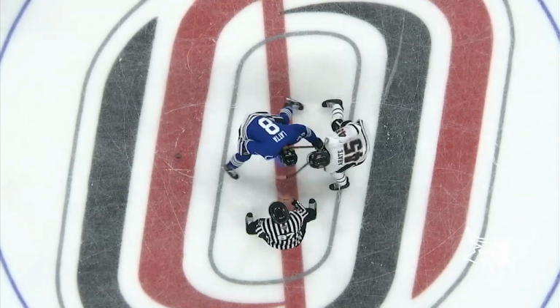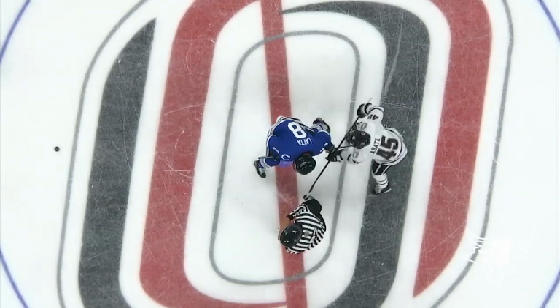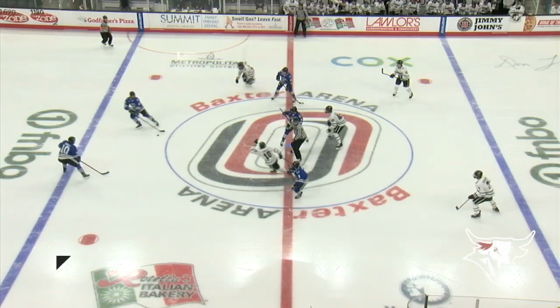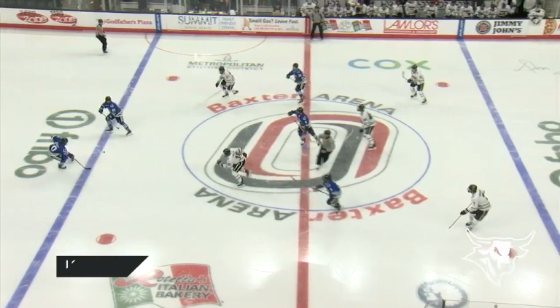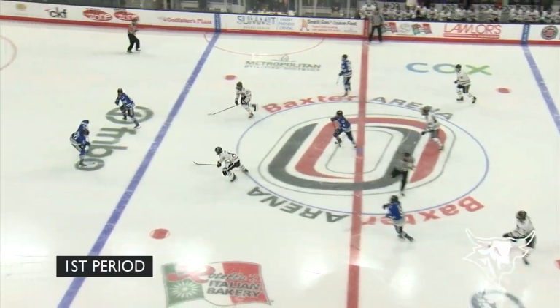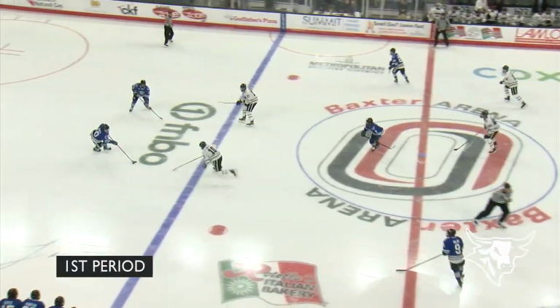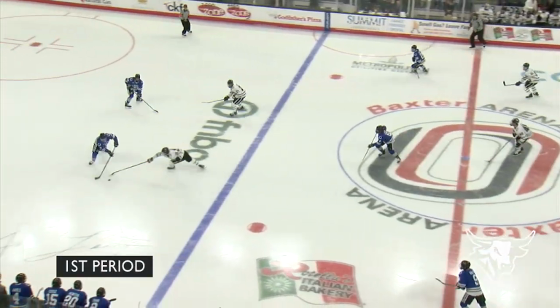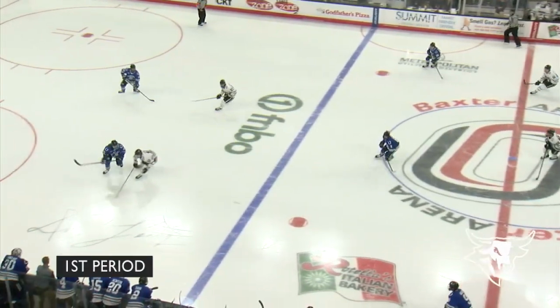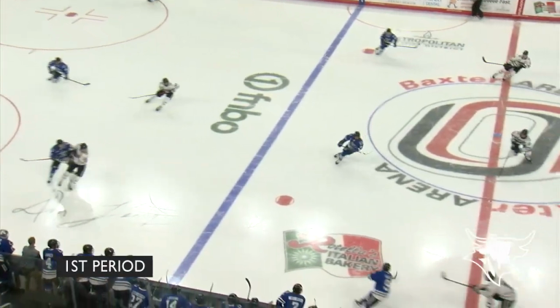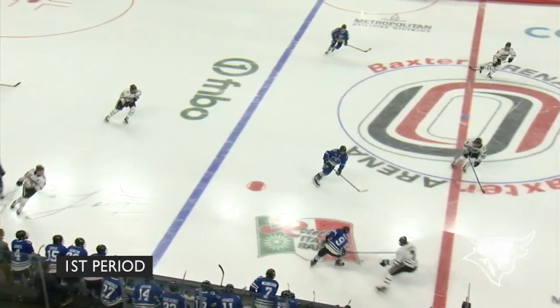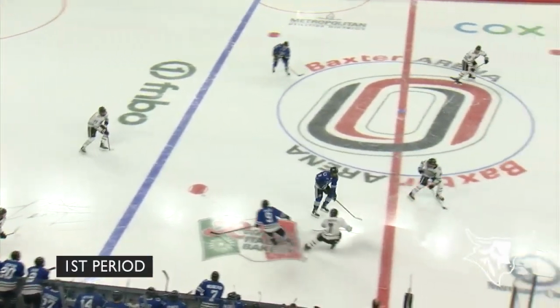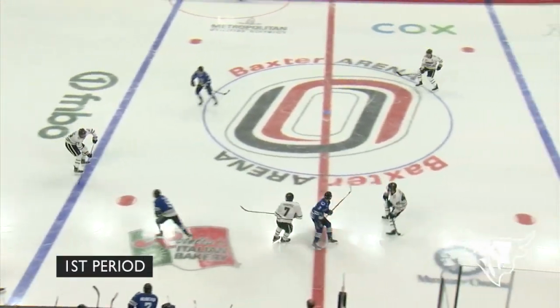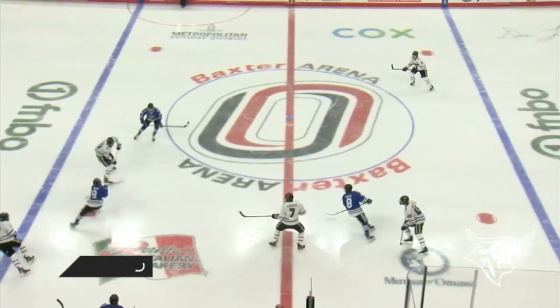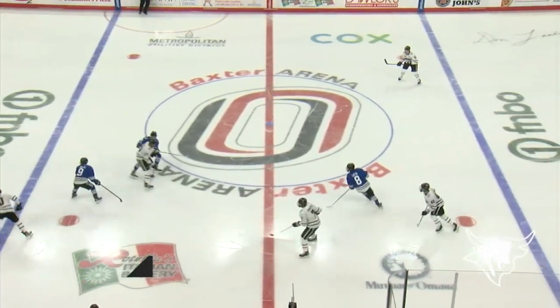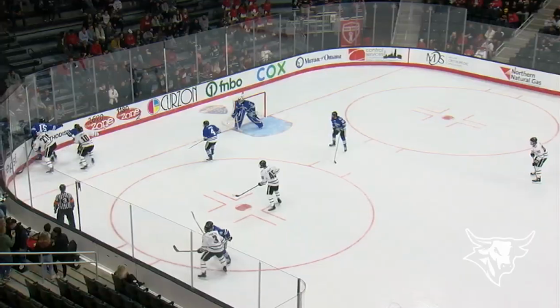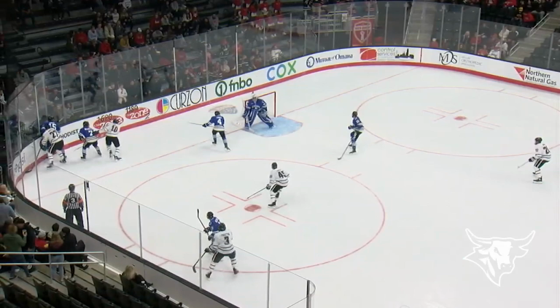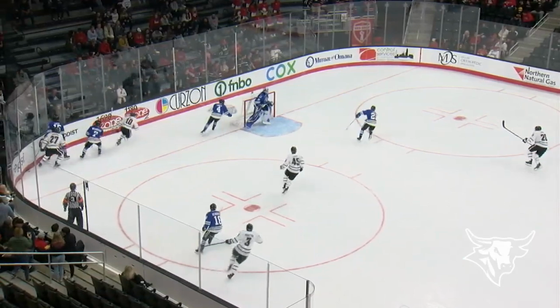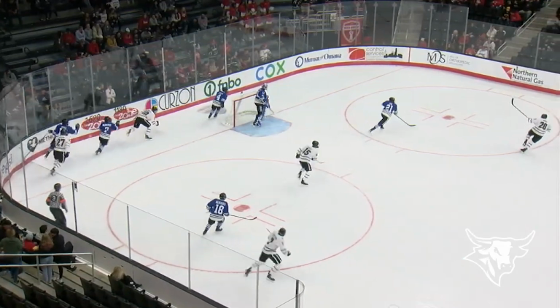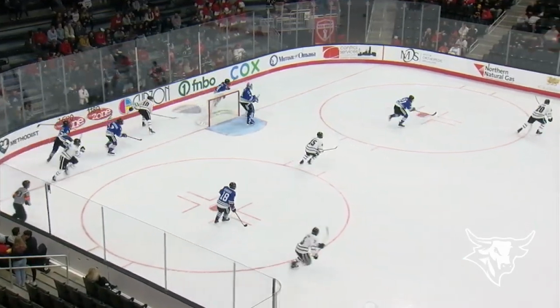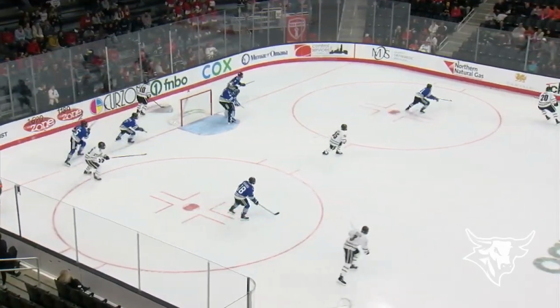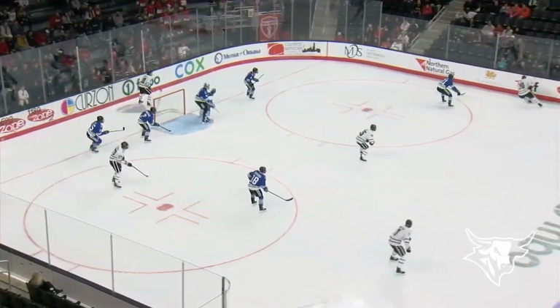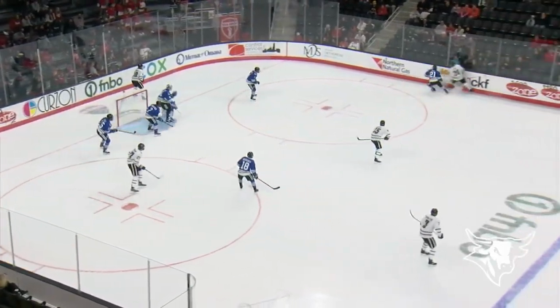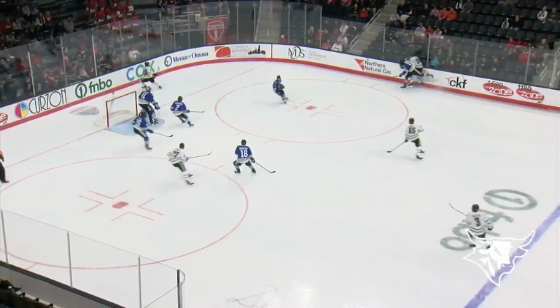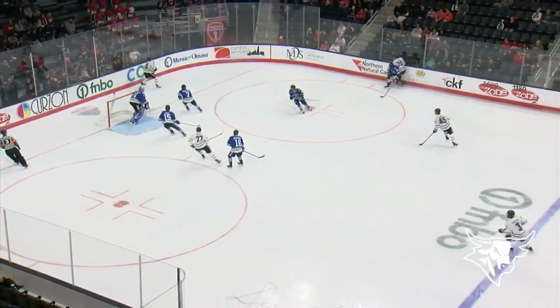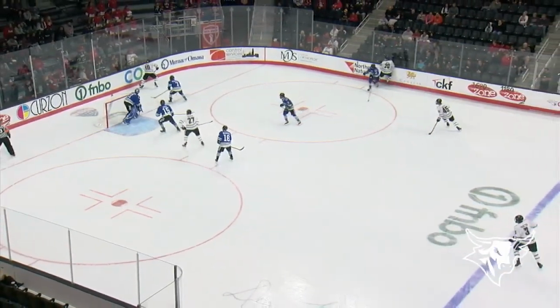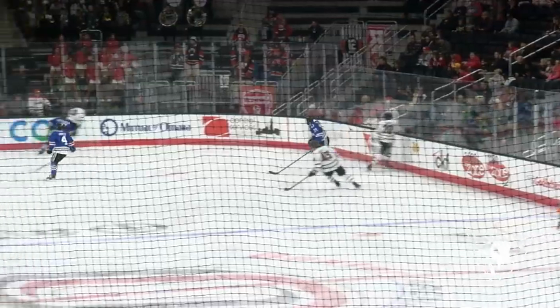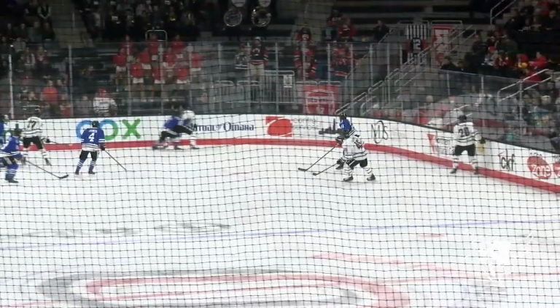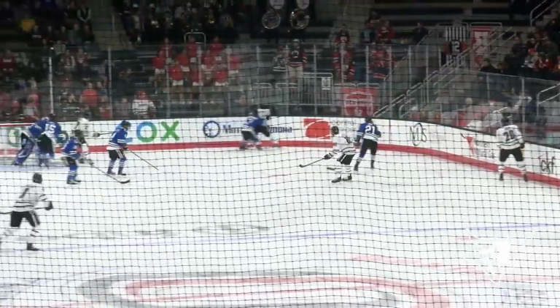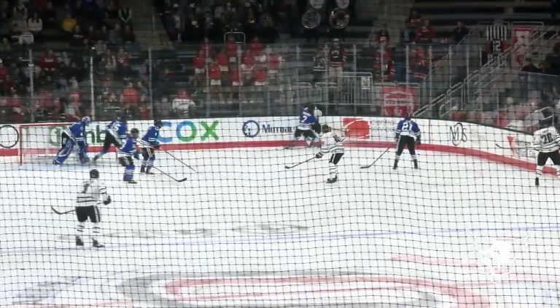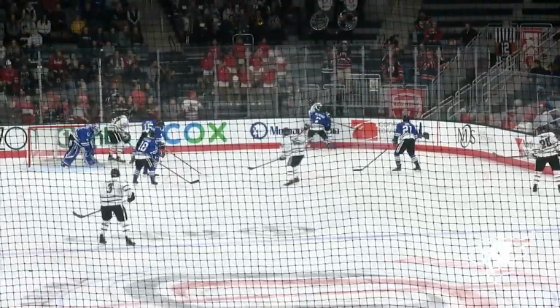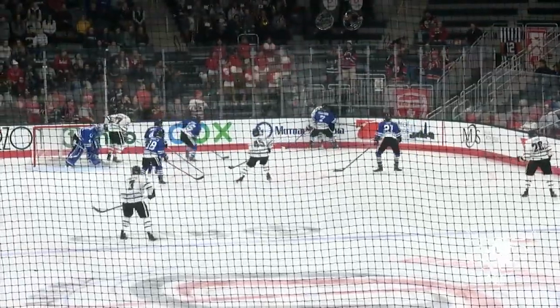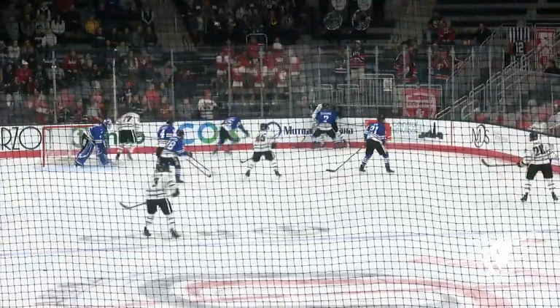Joey Abate taking that opening draw at center, and we're underway on a Saturday night in Omaha. If you're Huntsville, you're just trying to hang around as long as you can. You know you're underdogs in this game. It's been a decent start from their standpoint. Quite the crowd.